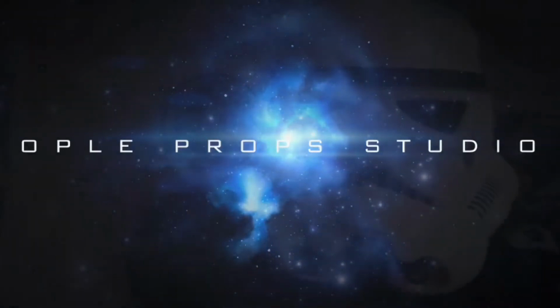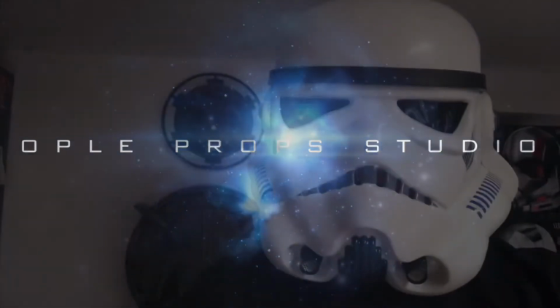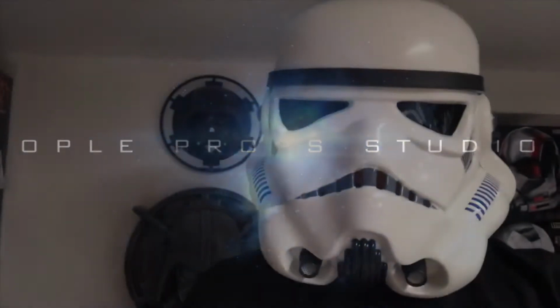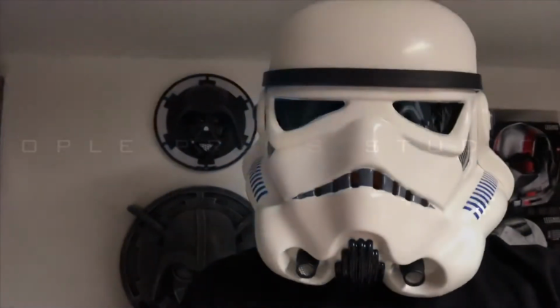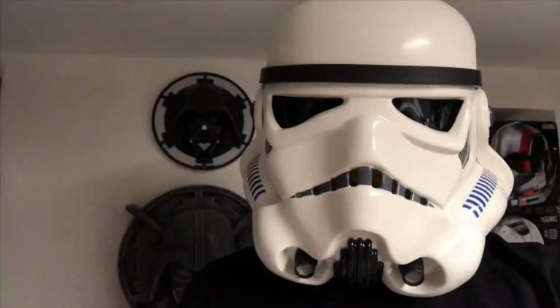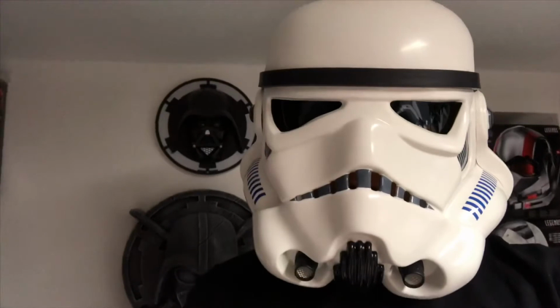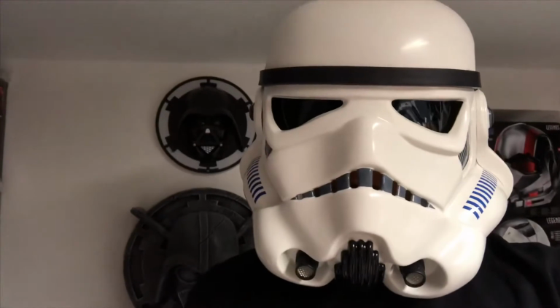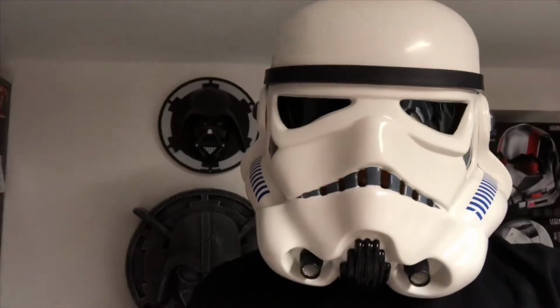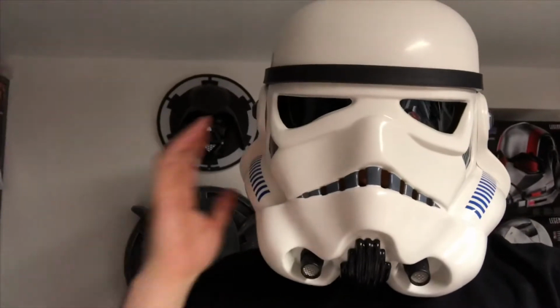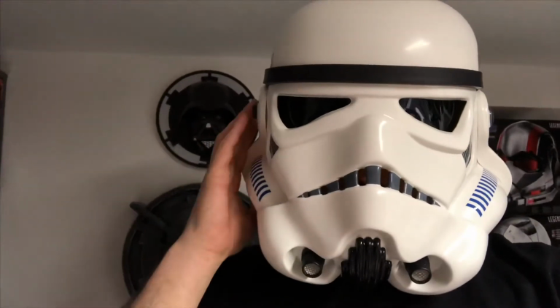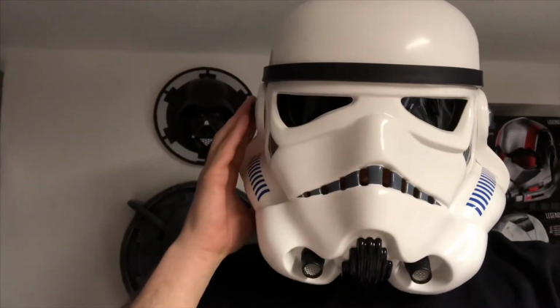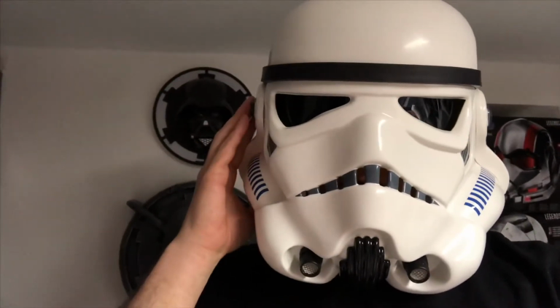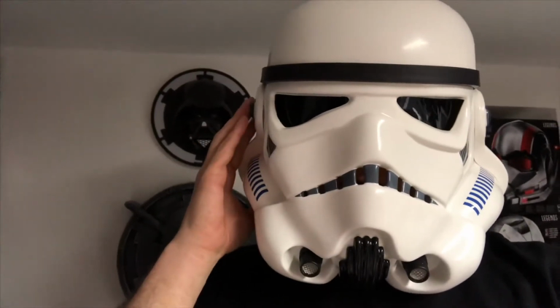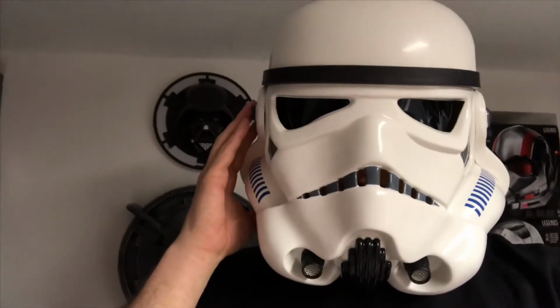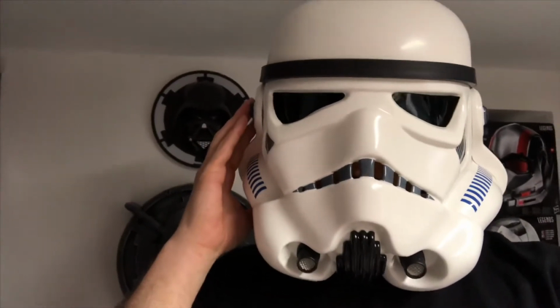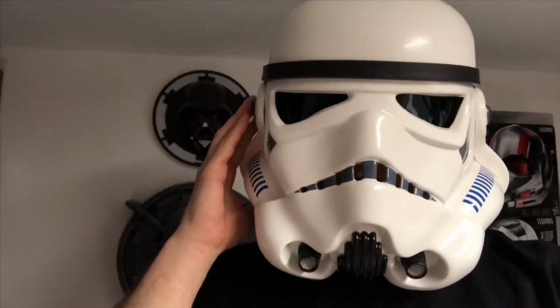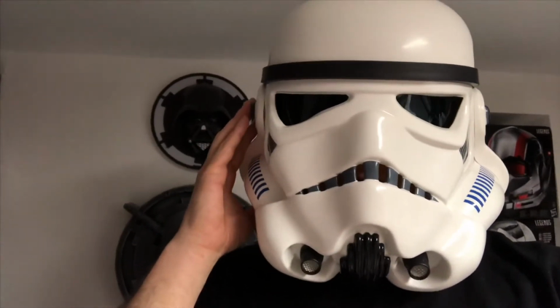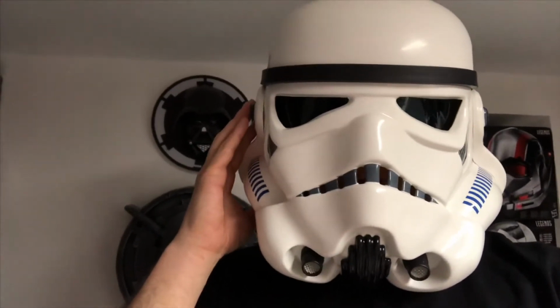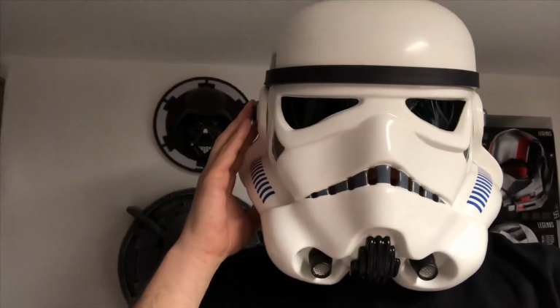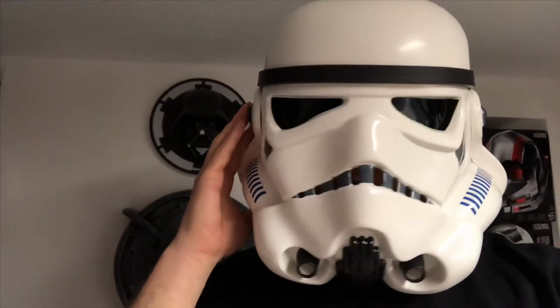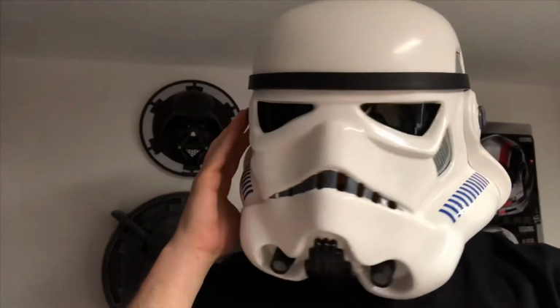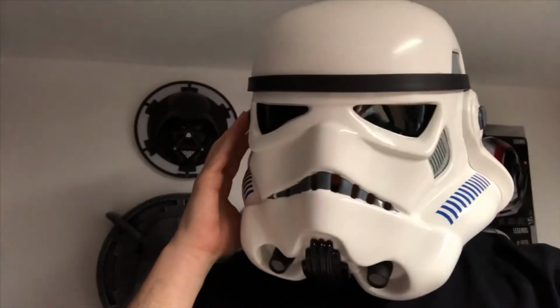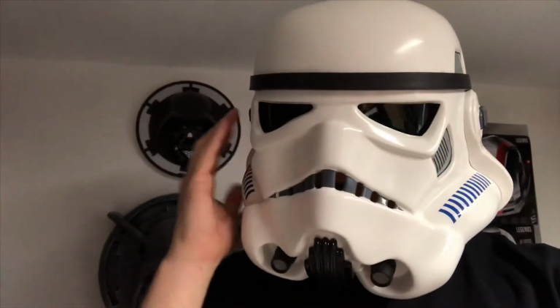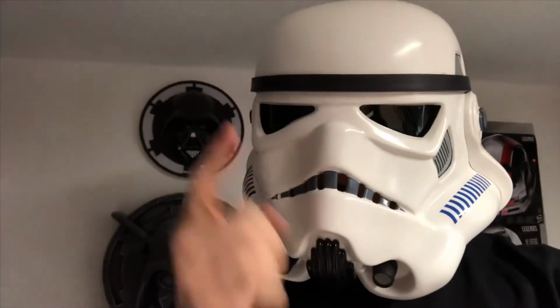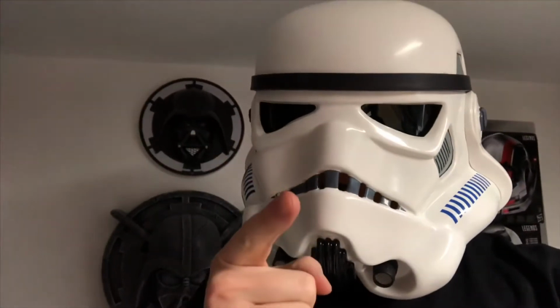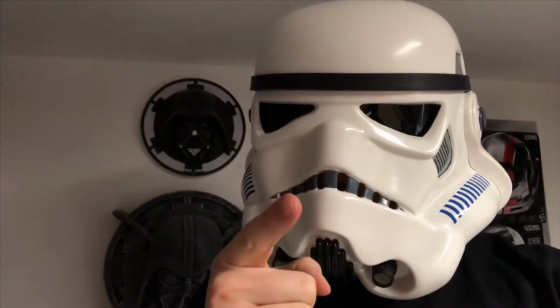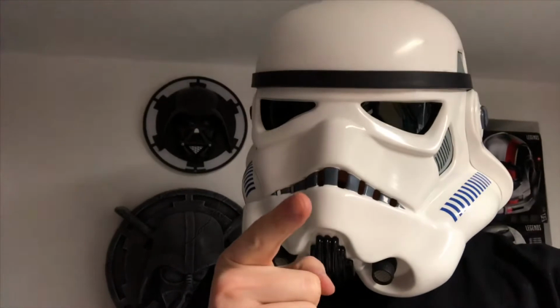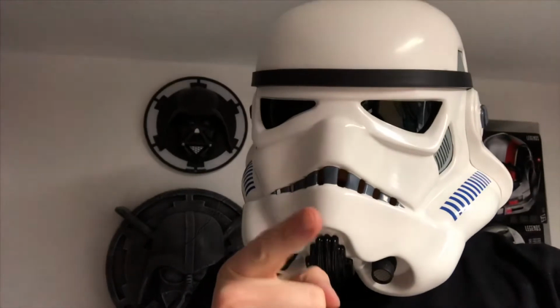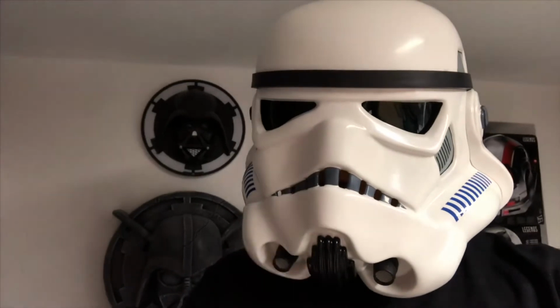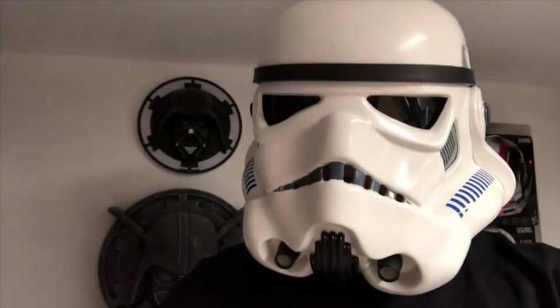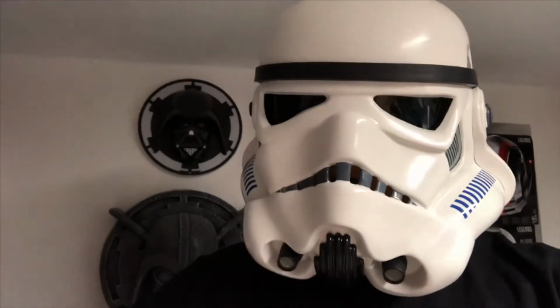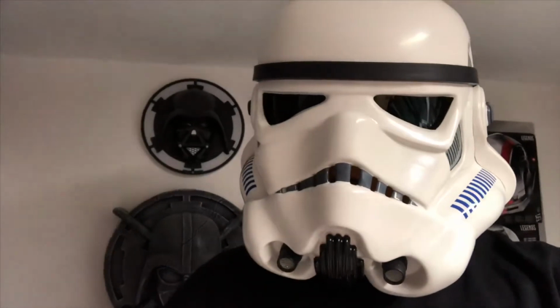Hello! Today I want to show you my mic system for the Stormtroopers, which I integrated in the Hobby Mic Tips.